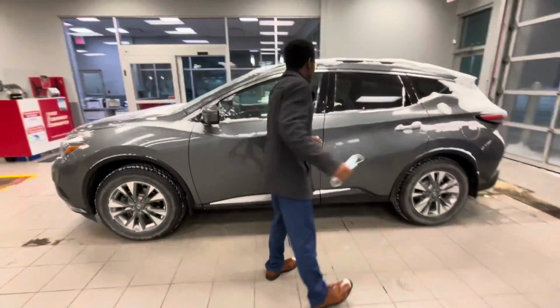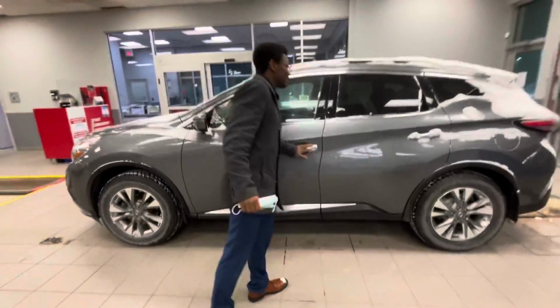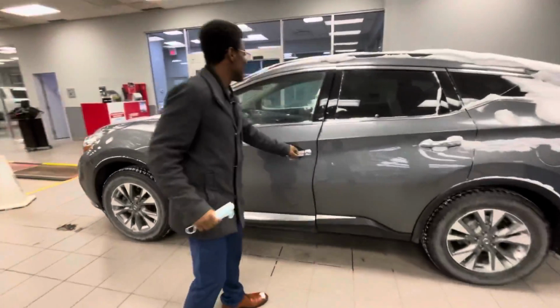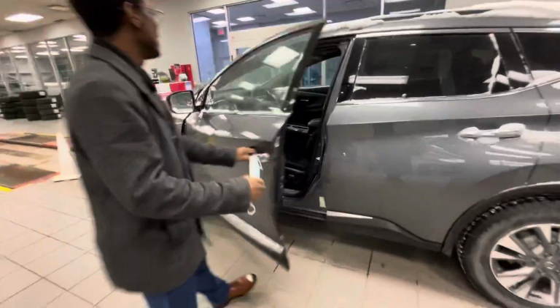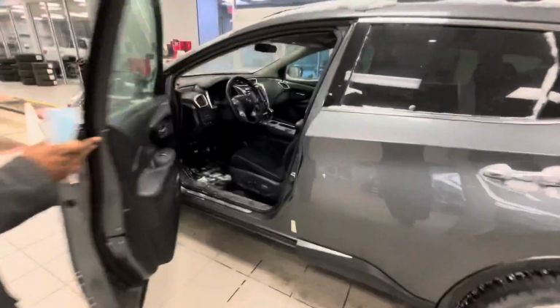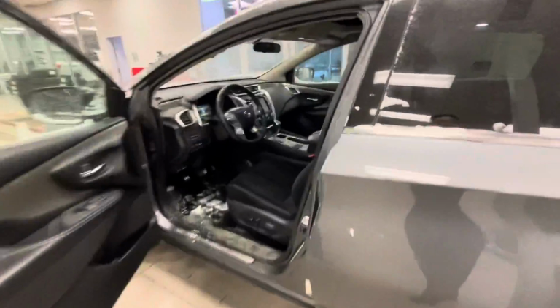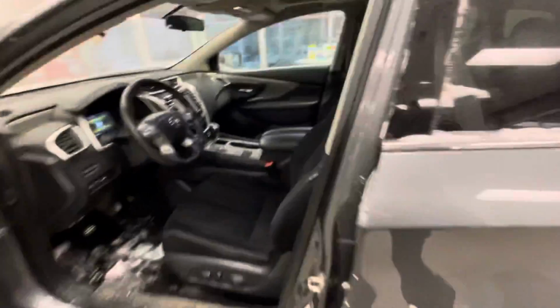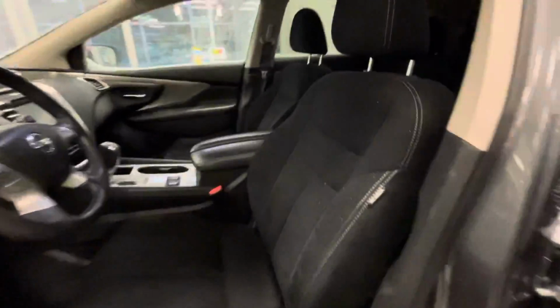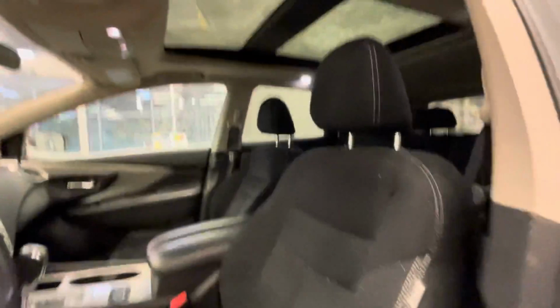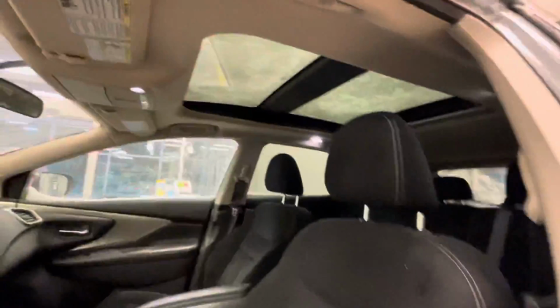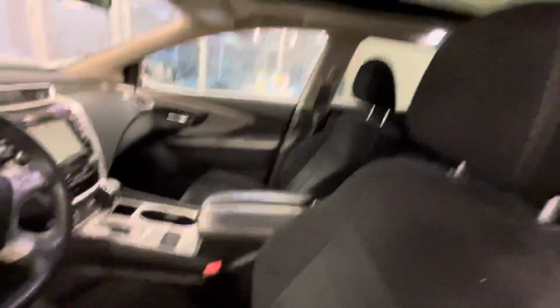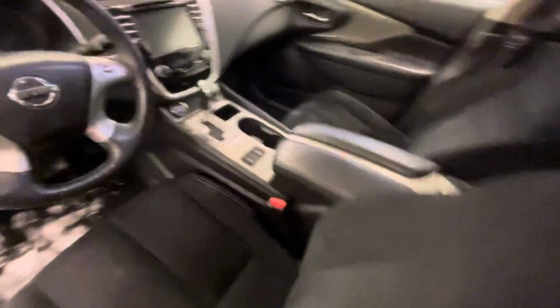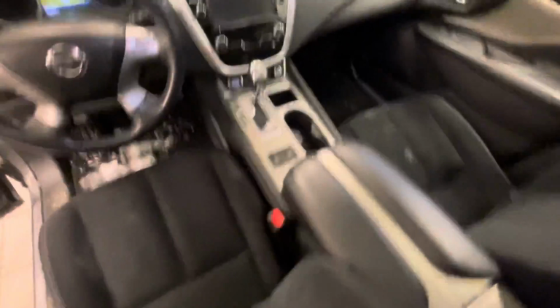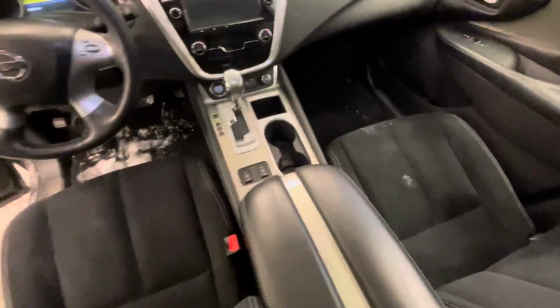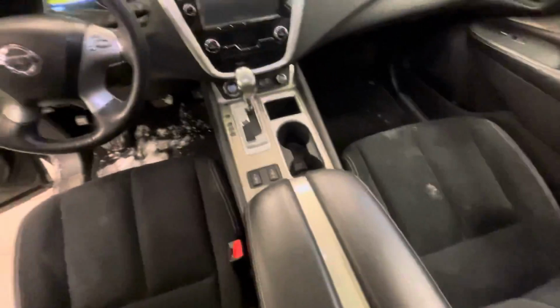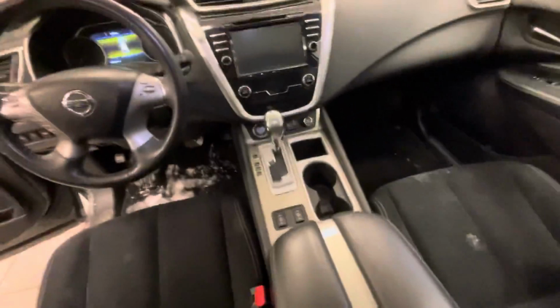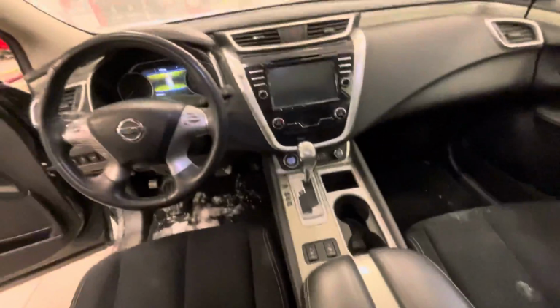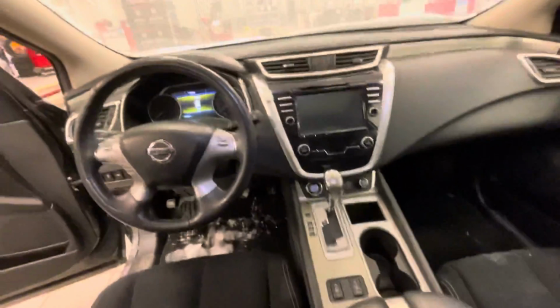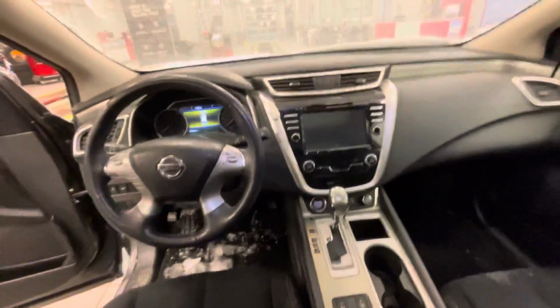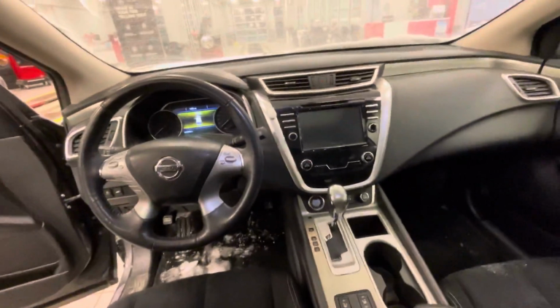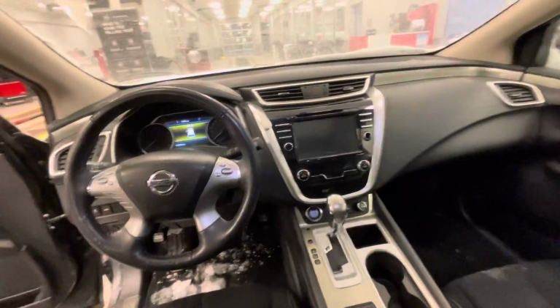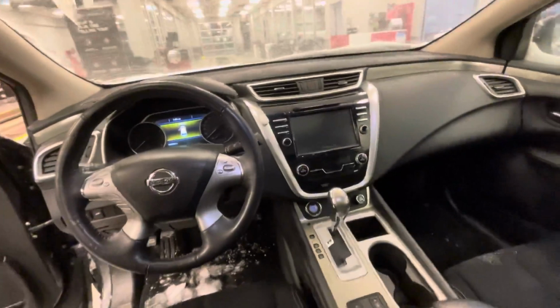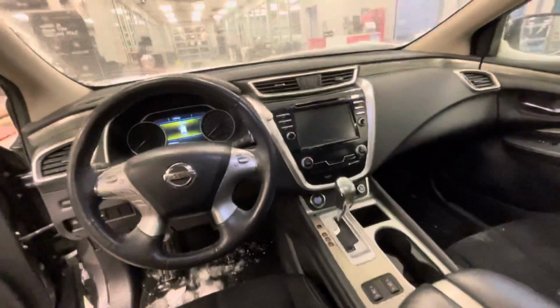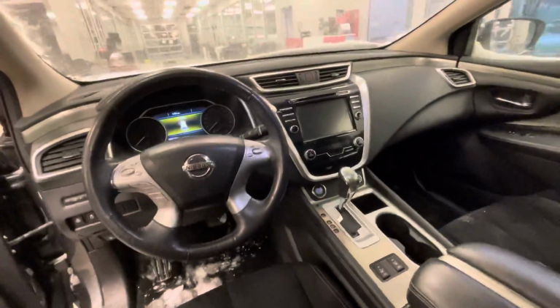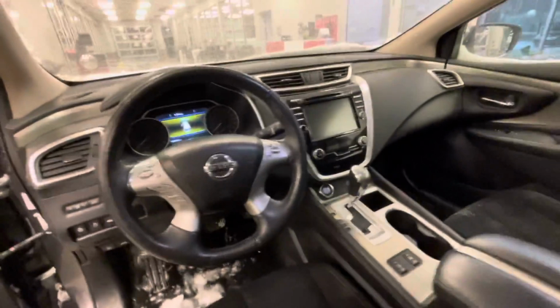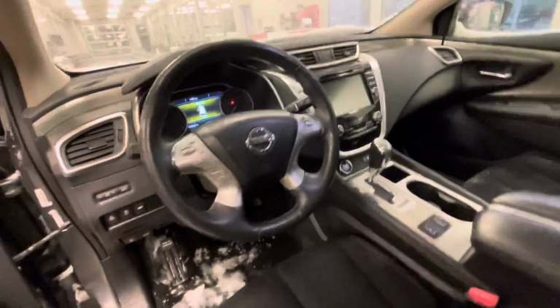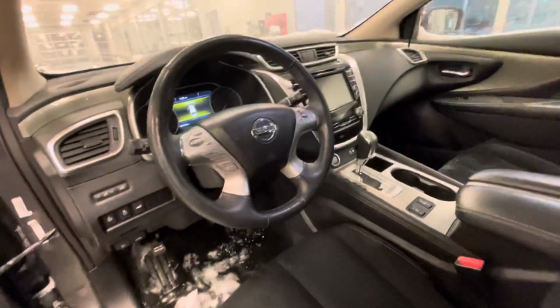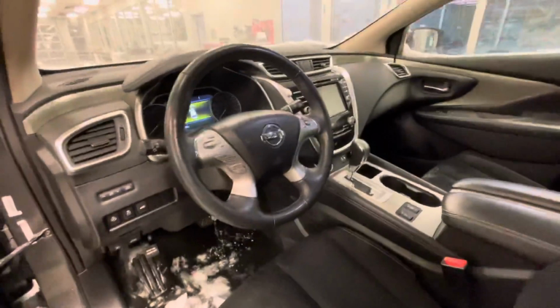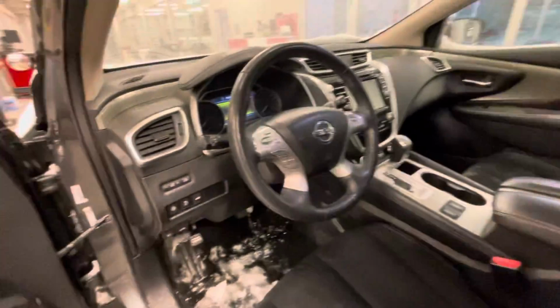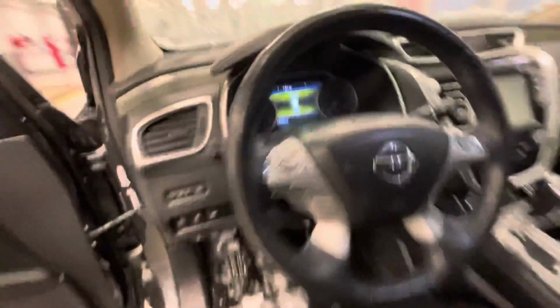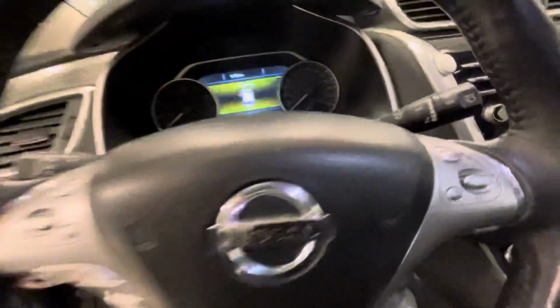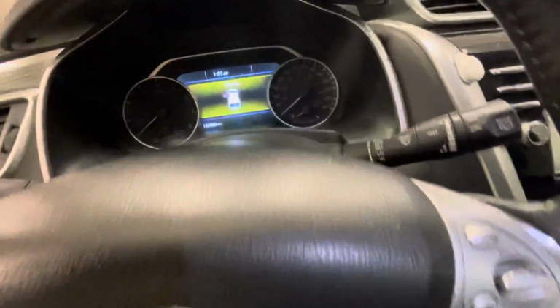And that beautiful interior — power driver seat, heated seats, even a heated steering wheel, so nice and comfy for these chilly winter days. Nice big touchscreen radio display with your backup camera as well.